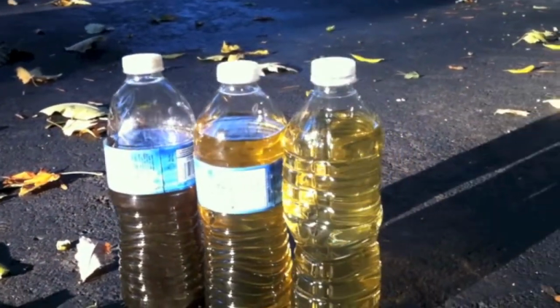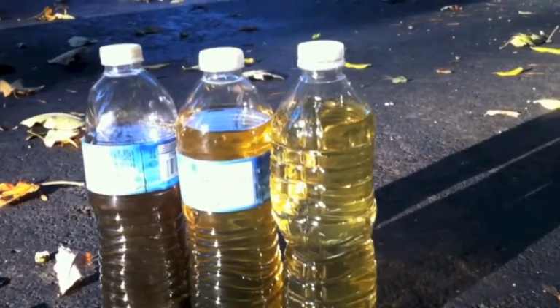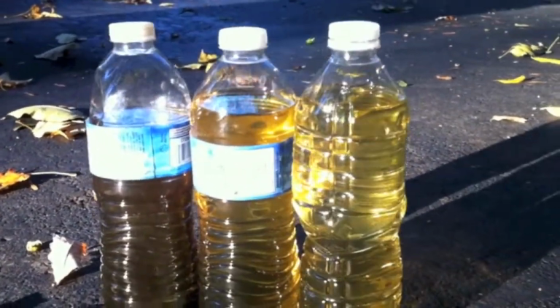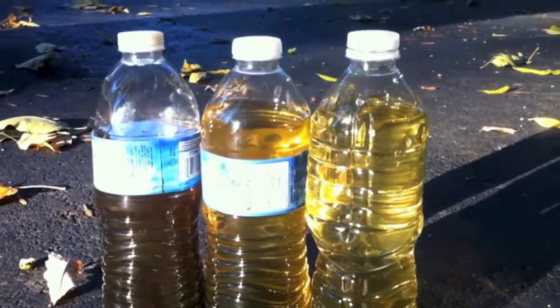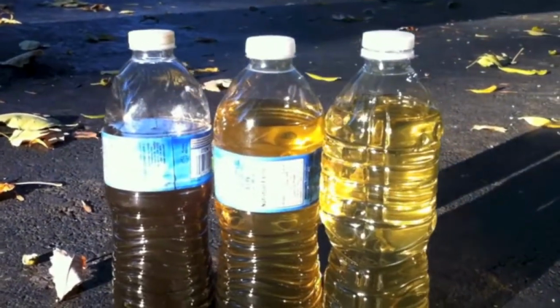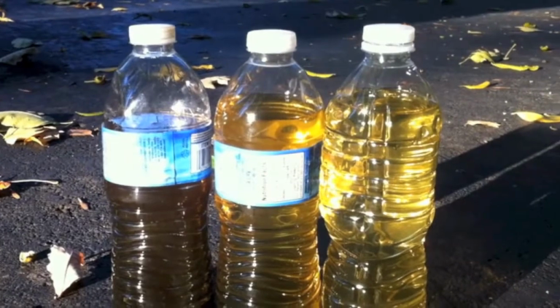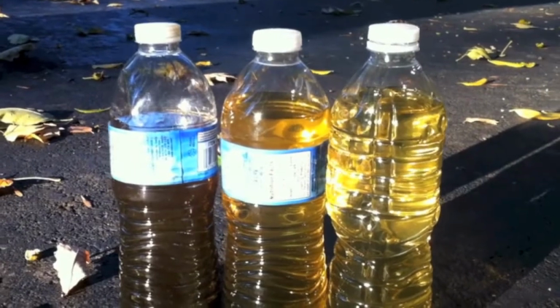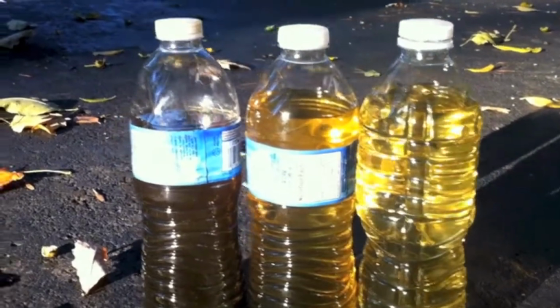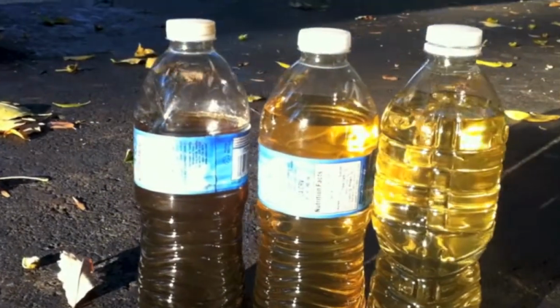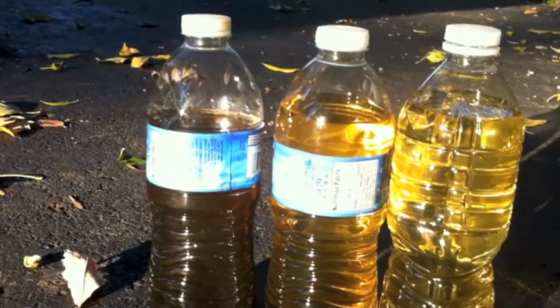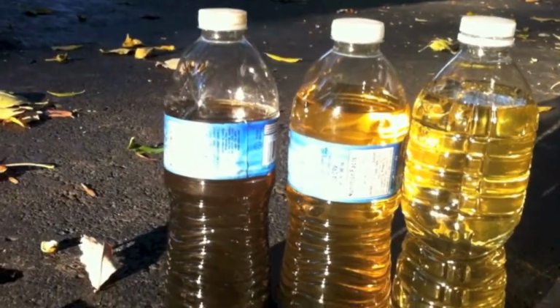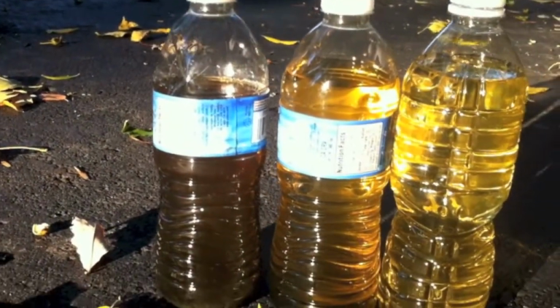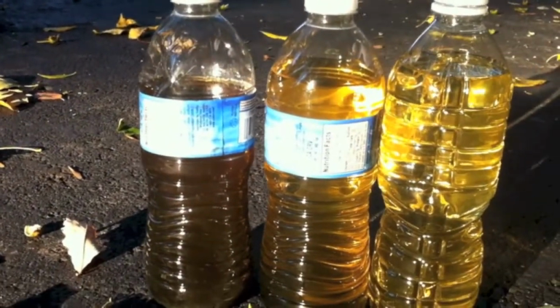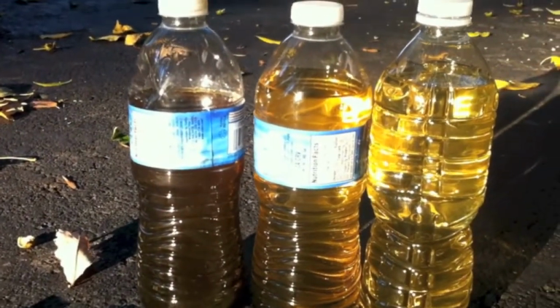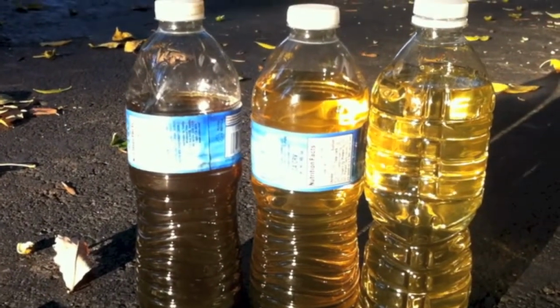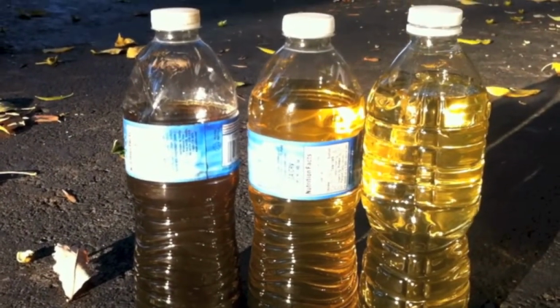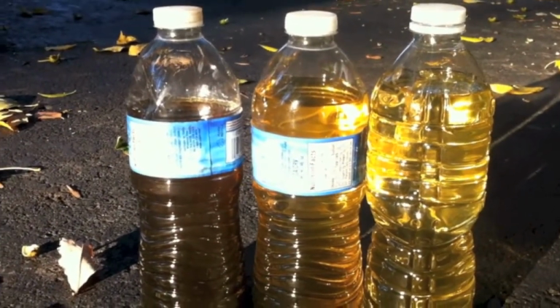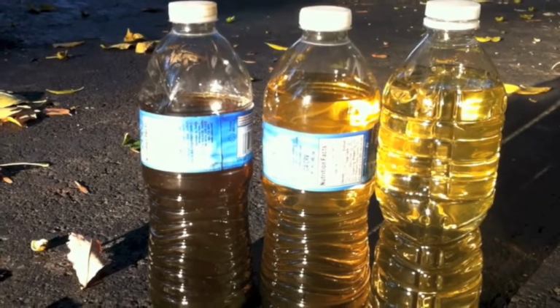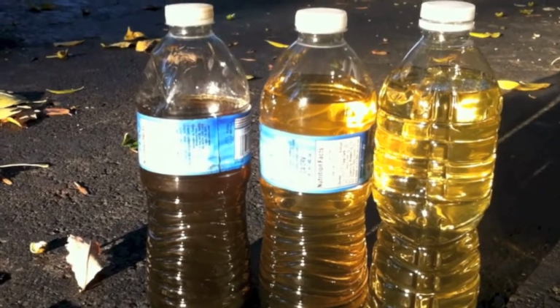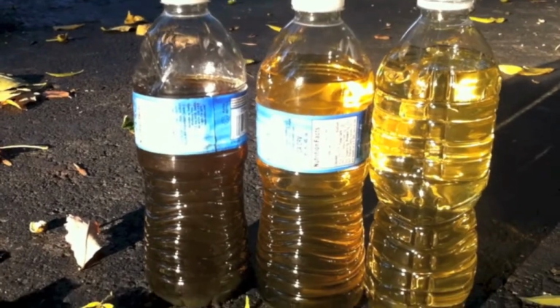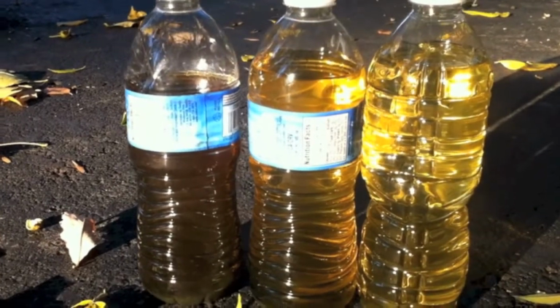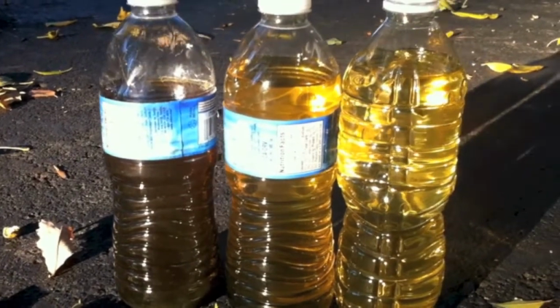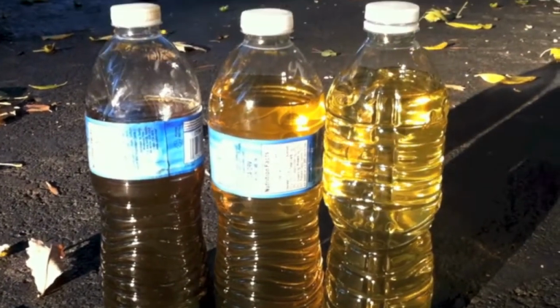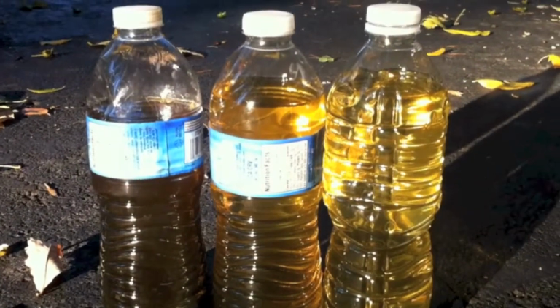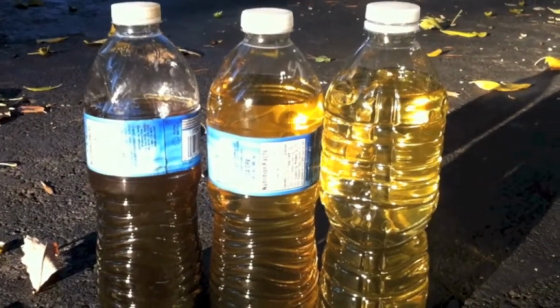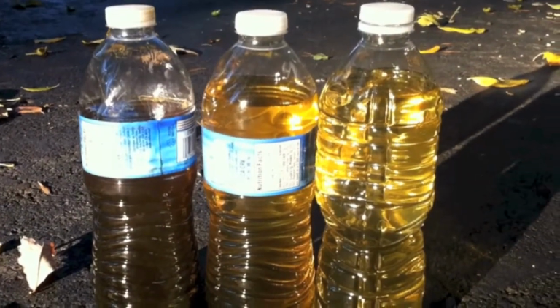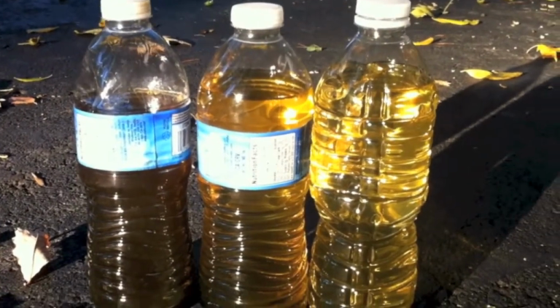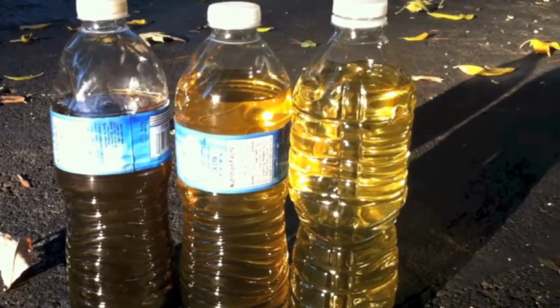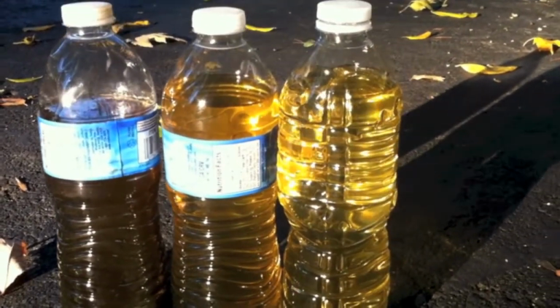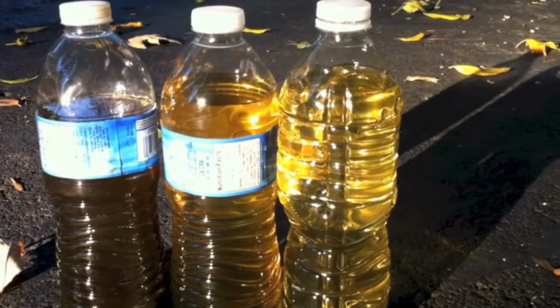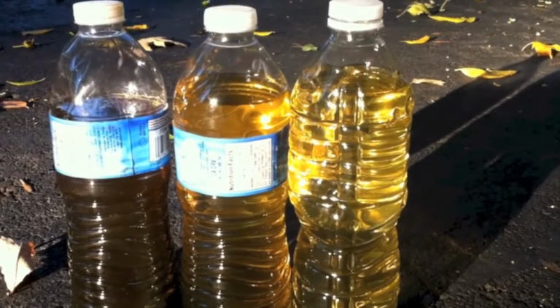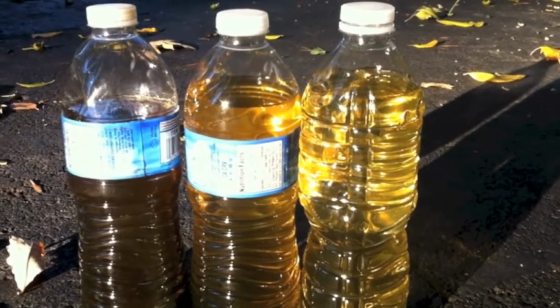I just thought I'd show you the difference in color here. The one on the left is what first came out, or at least the first bottle that I drained. The one in the middle was the next, and you can see it gets really clear here on the right.